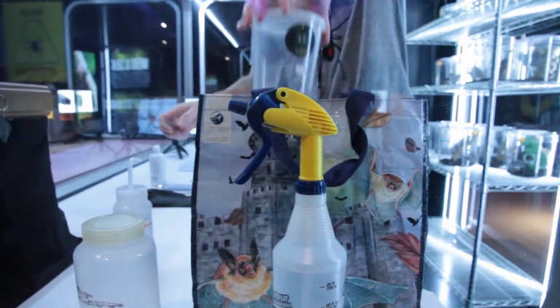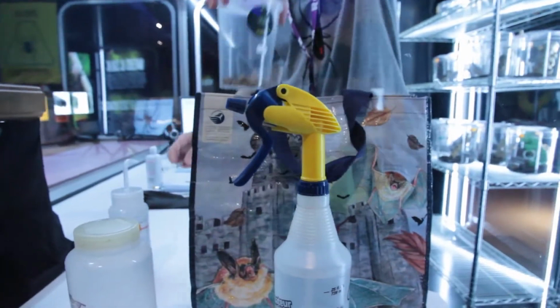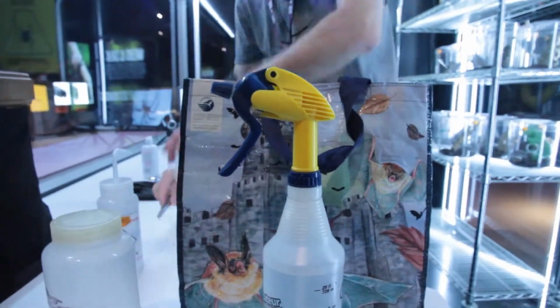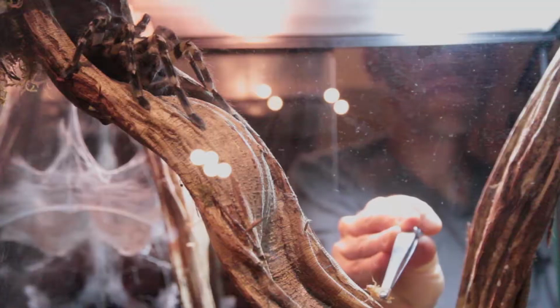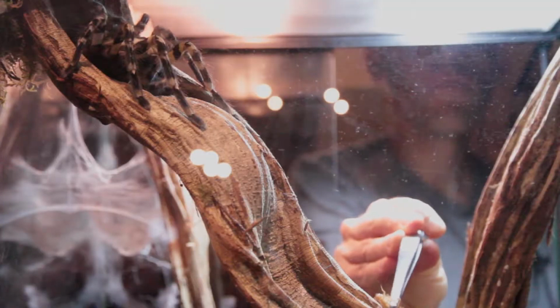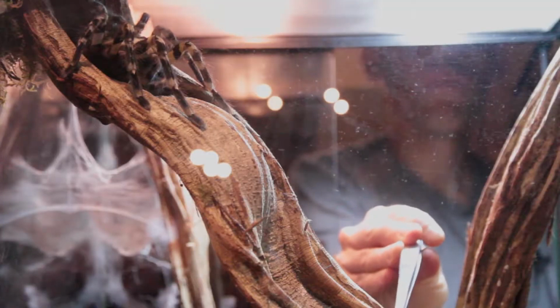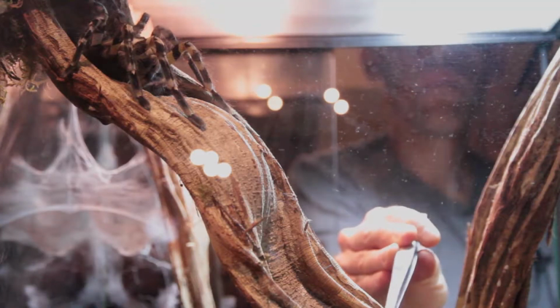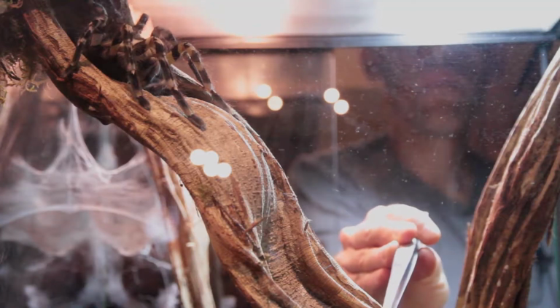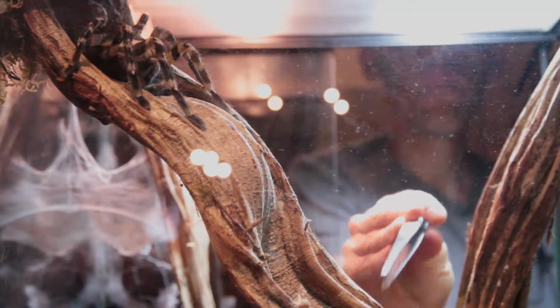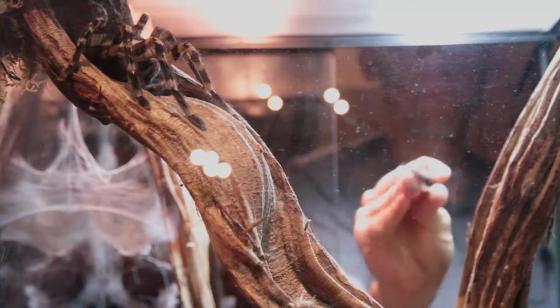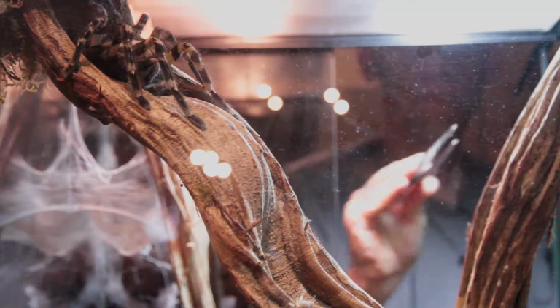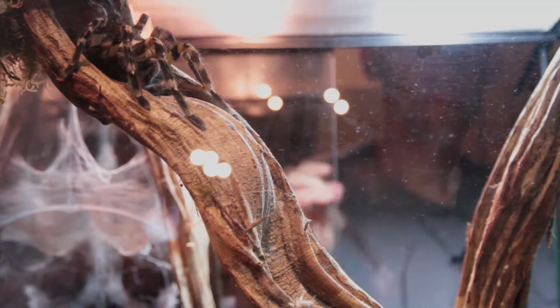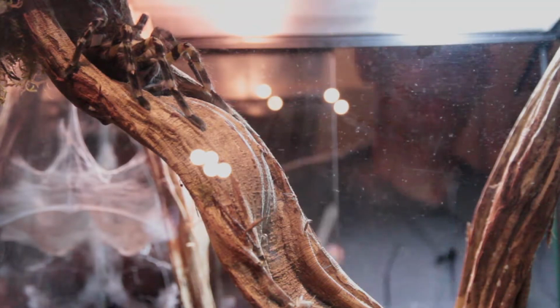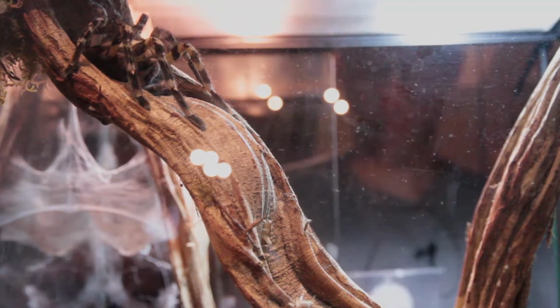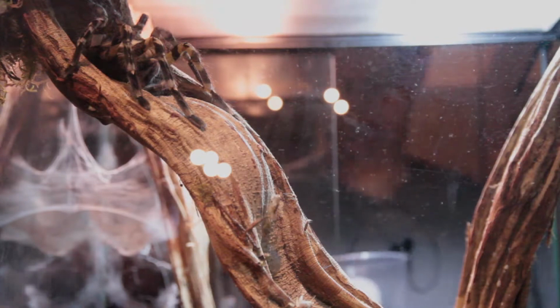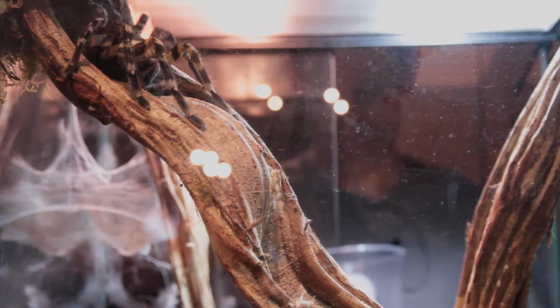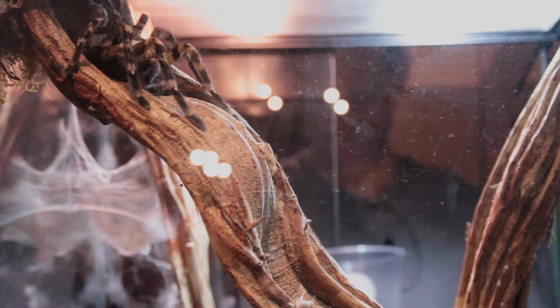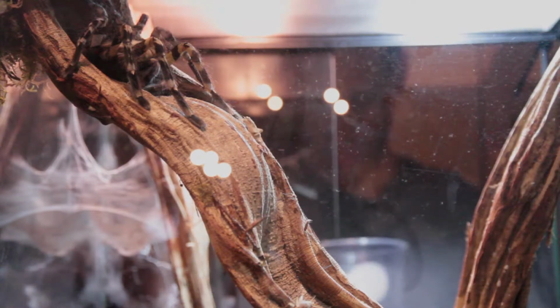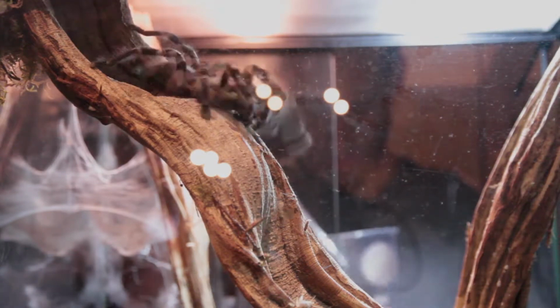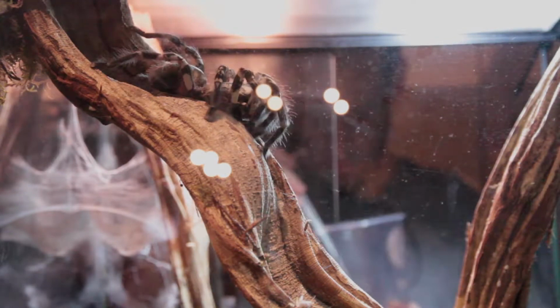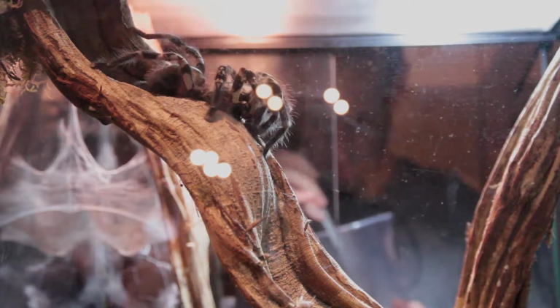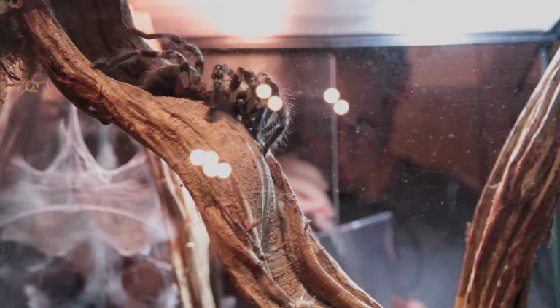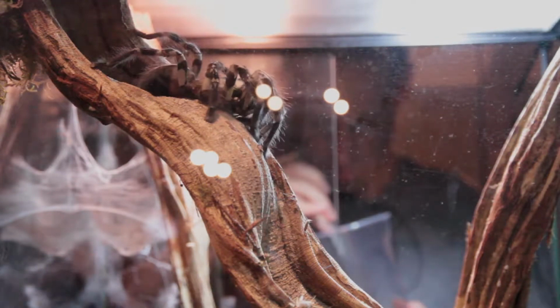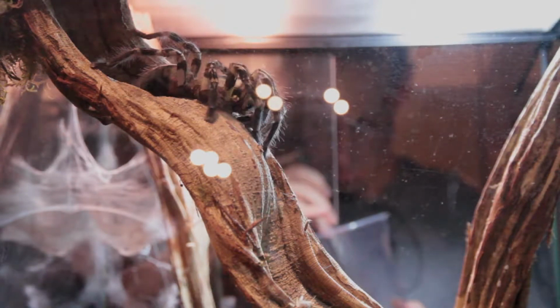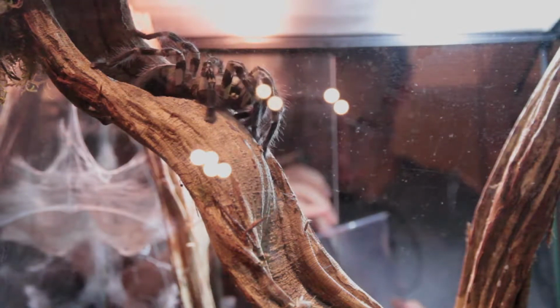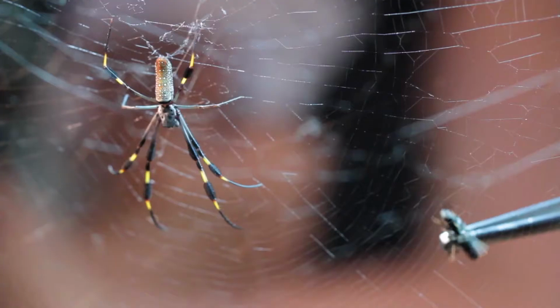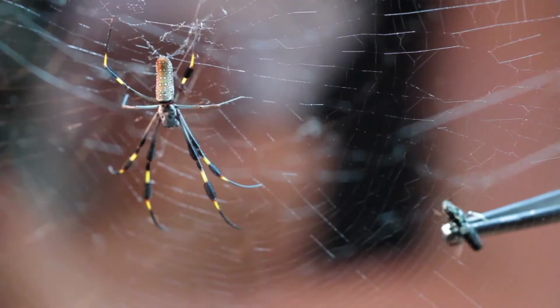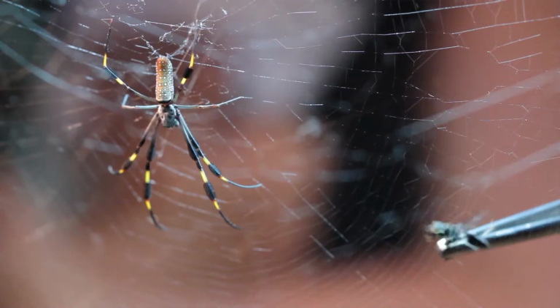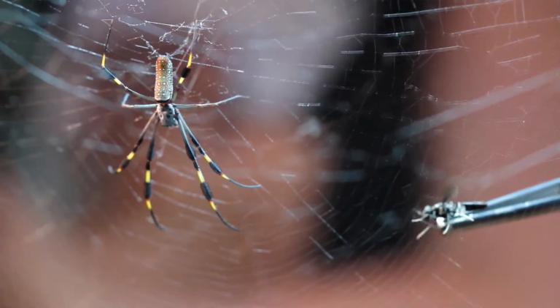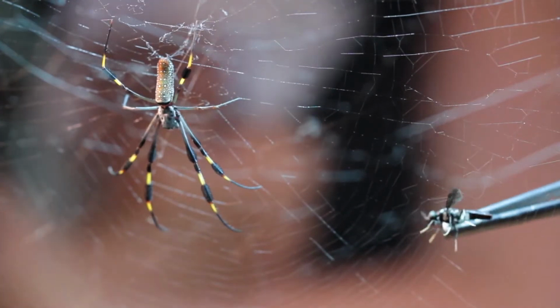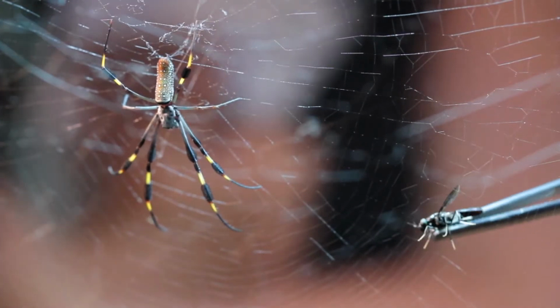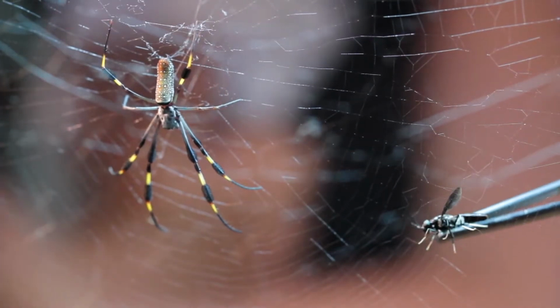Well, Gil has traveled the world searching for insects and arachnids, and he brings all of that knowledge and experience into caring for the specimens here at the museum.